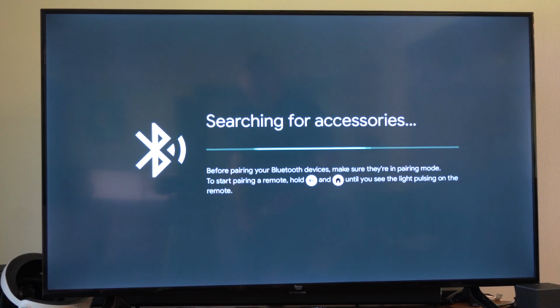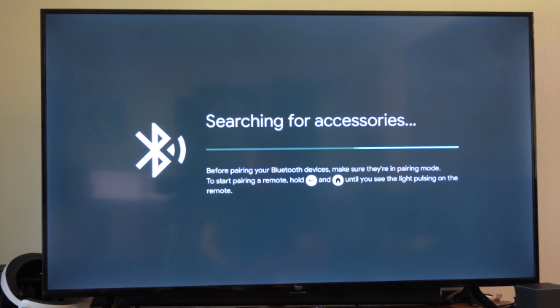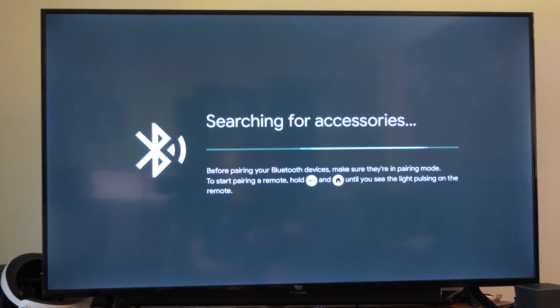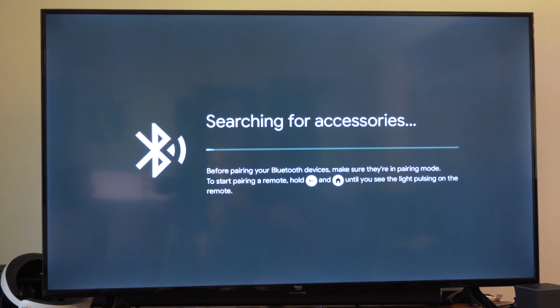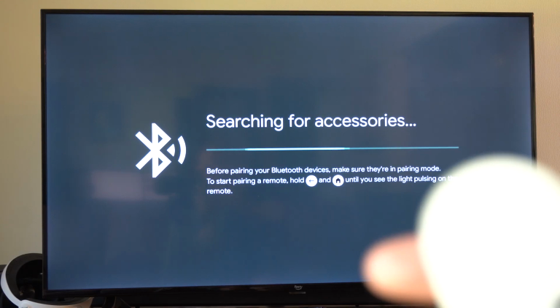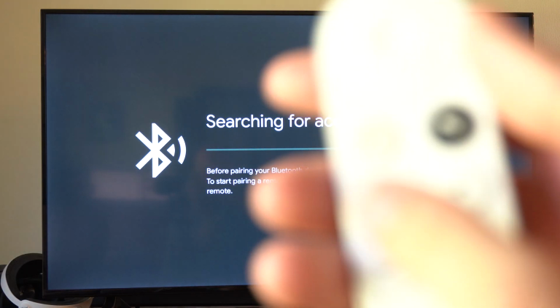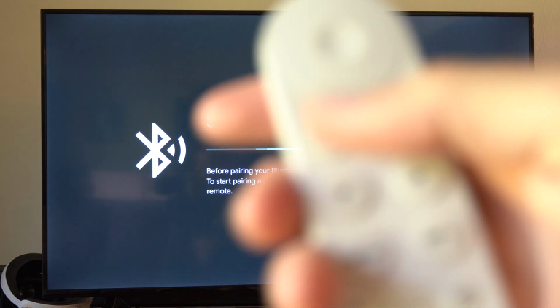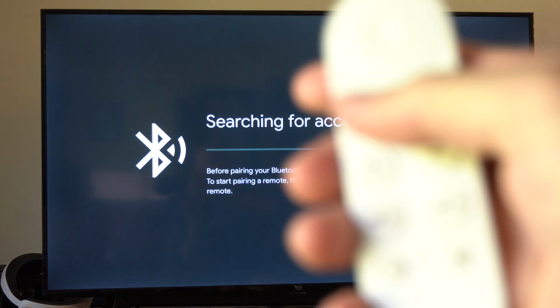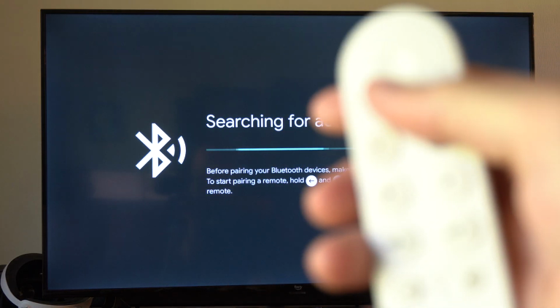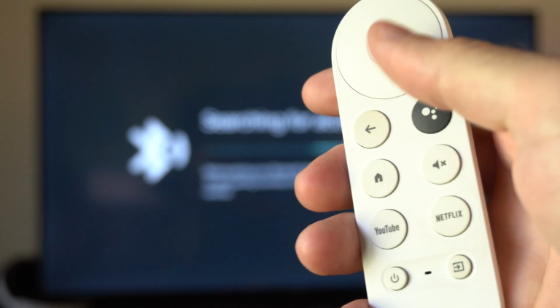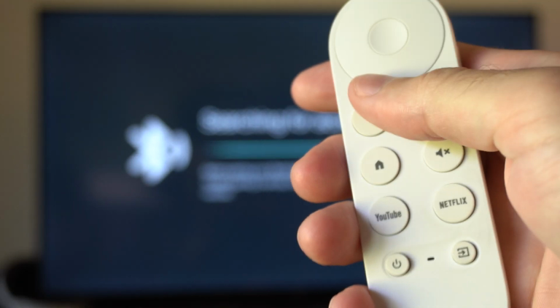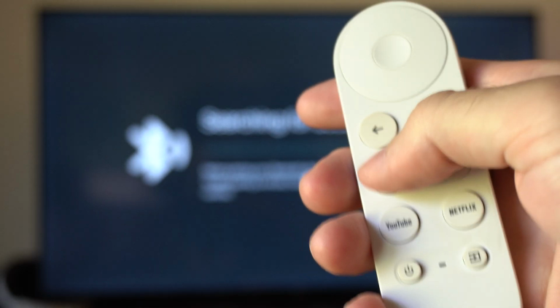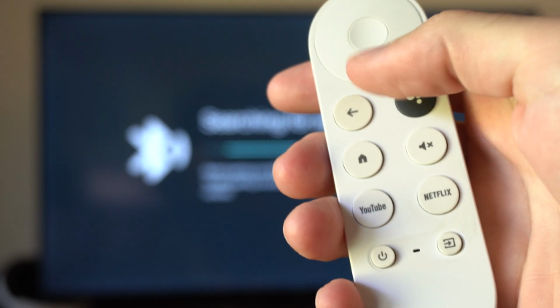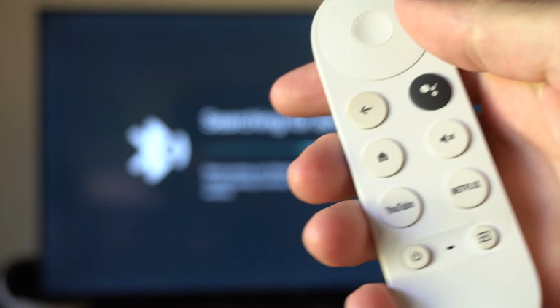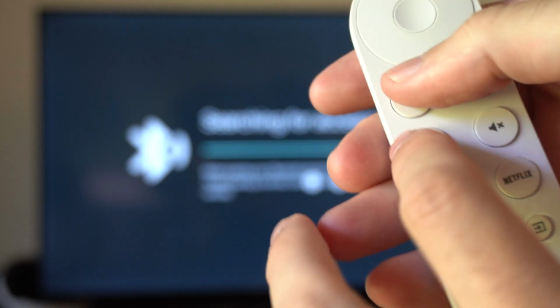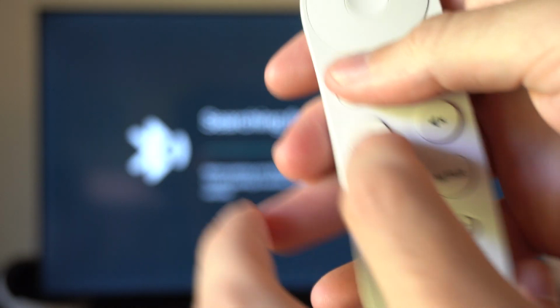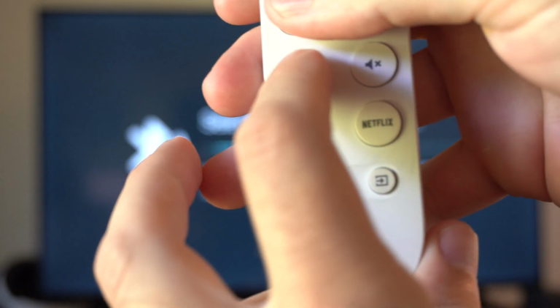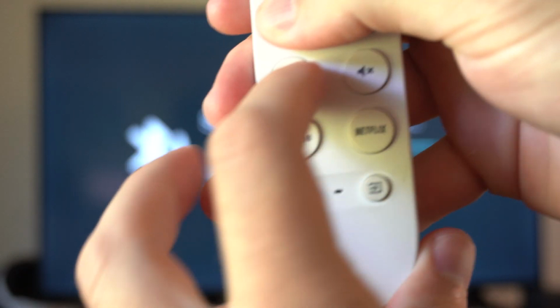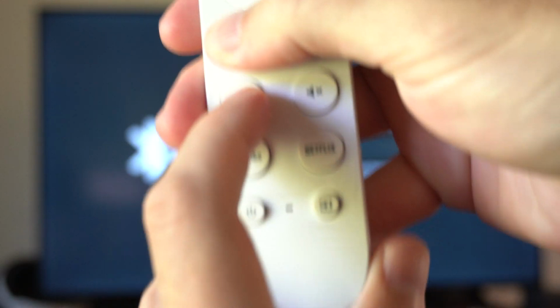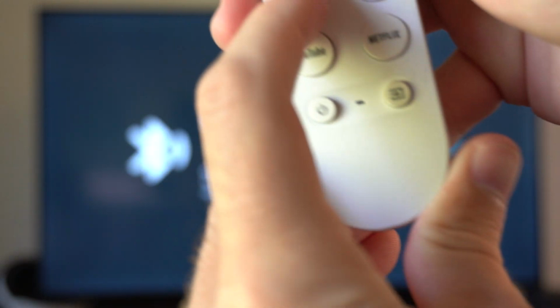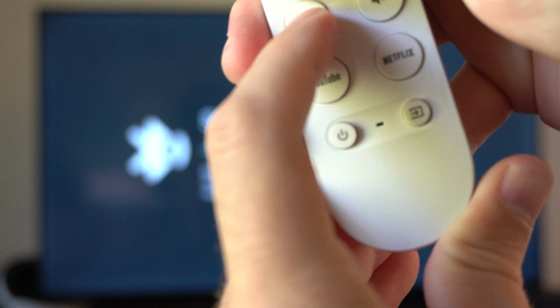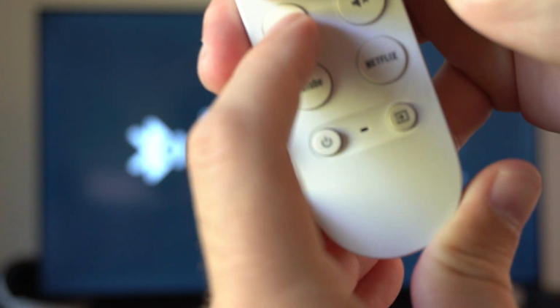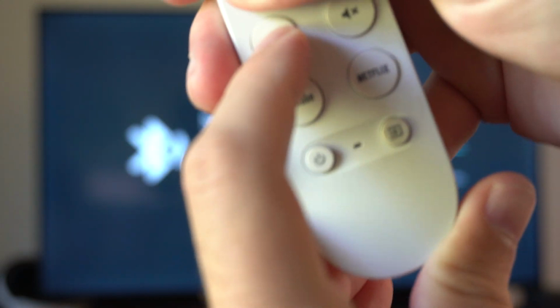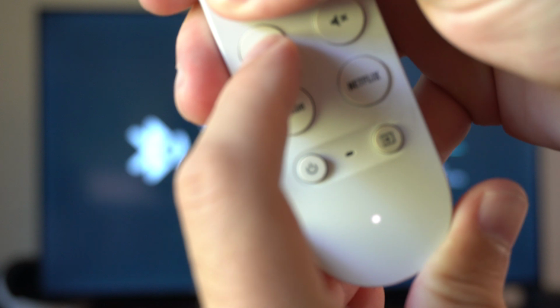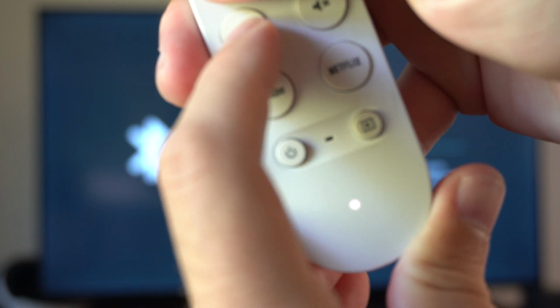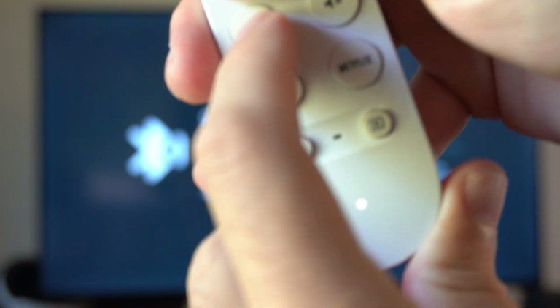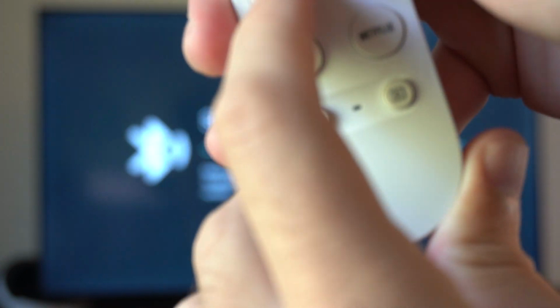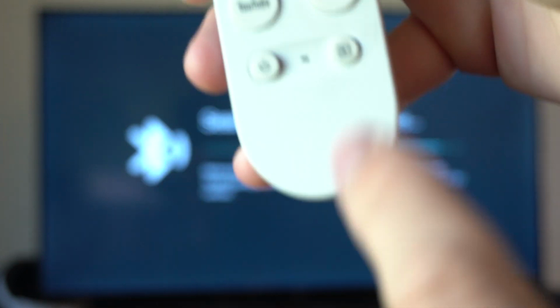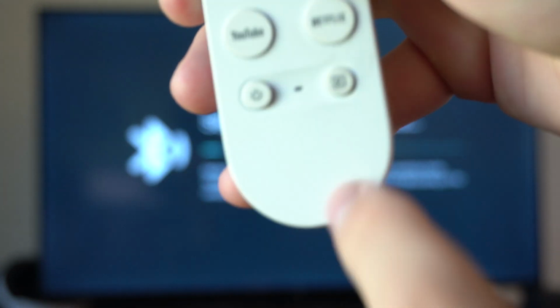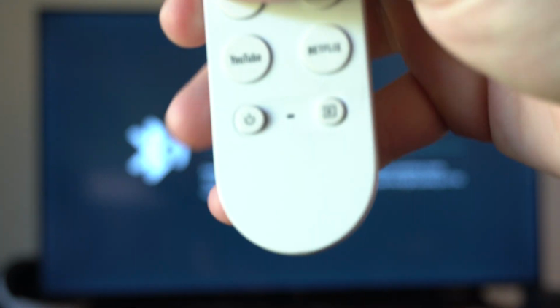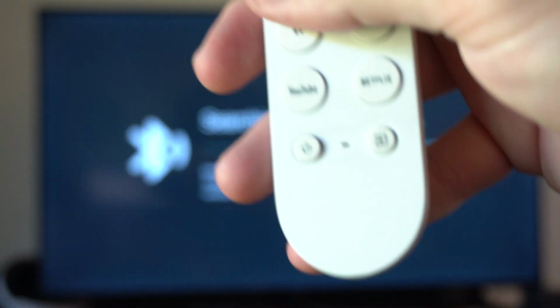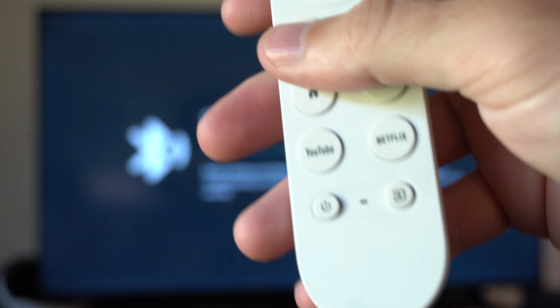Press the back button and the home button on the remote at the same time. This little light is going to pulse quickly on the bottom, and that's the indication it's in Bluetooth pairing mode.